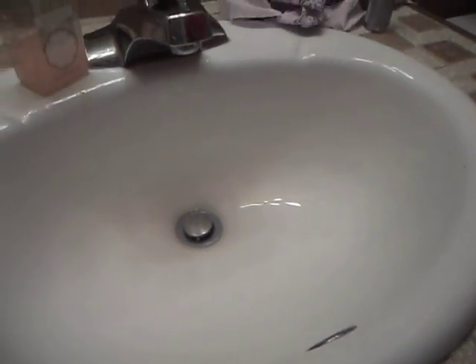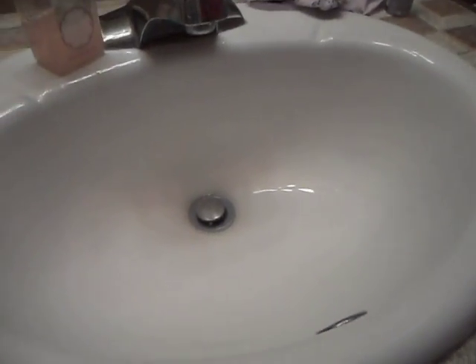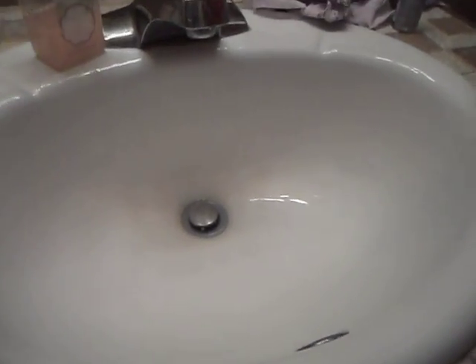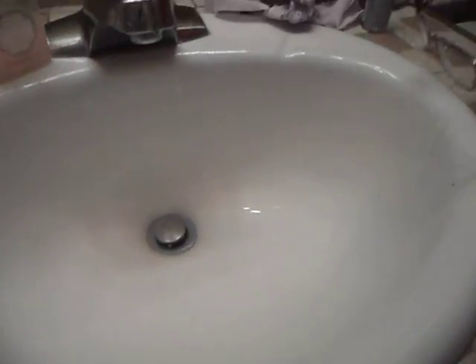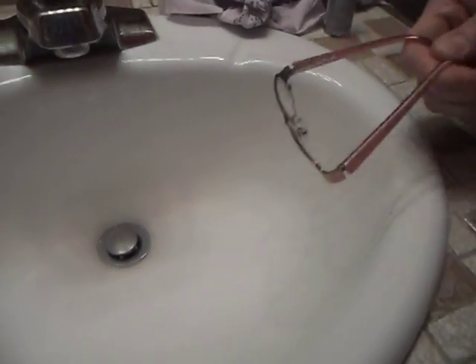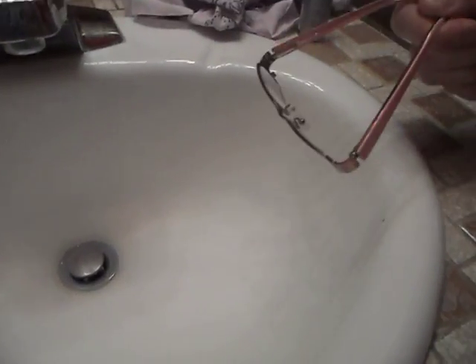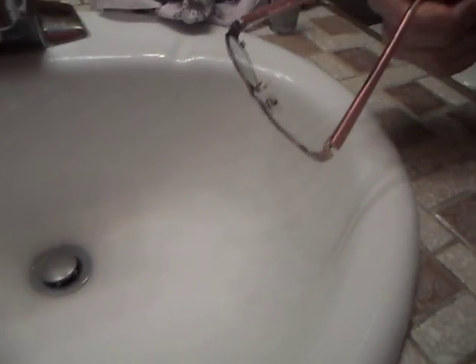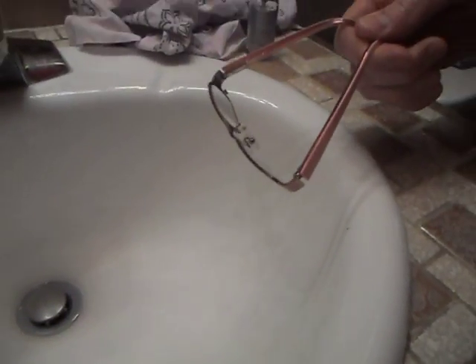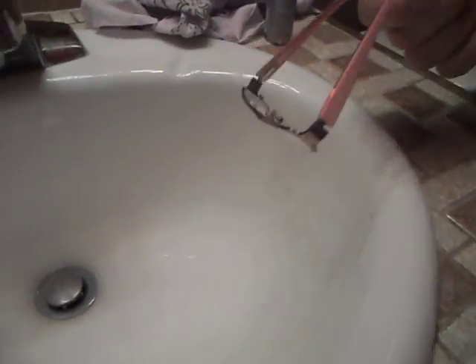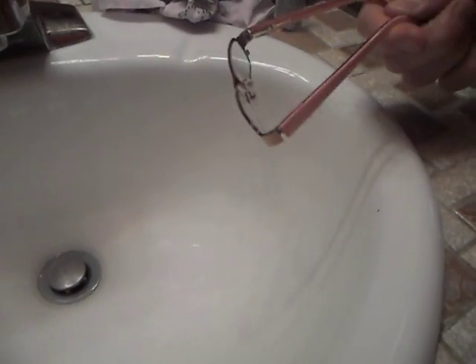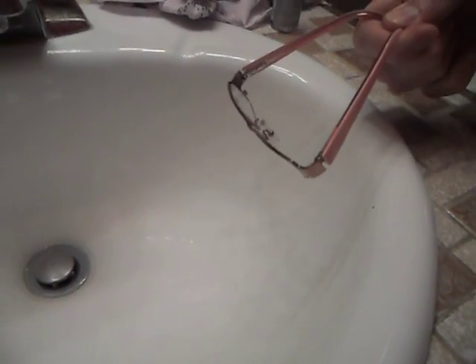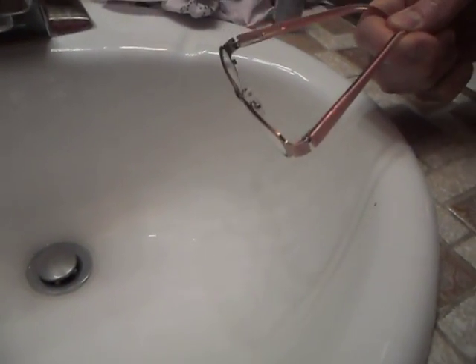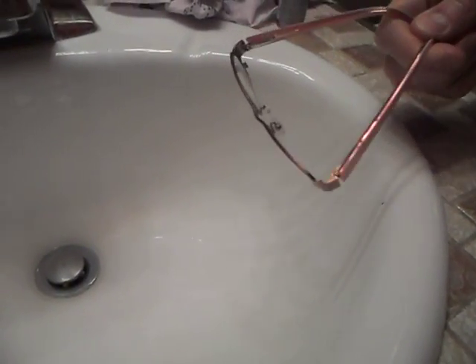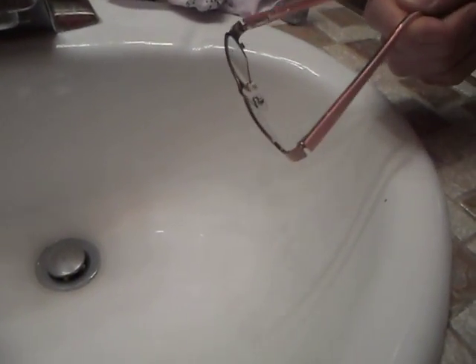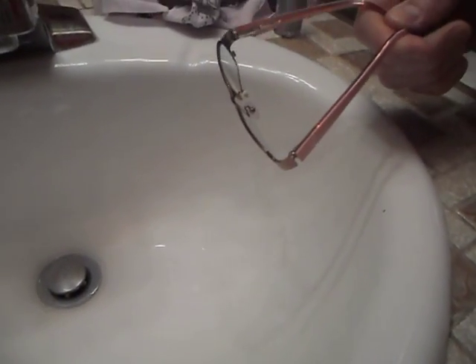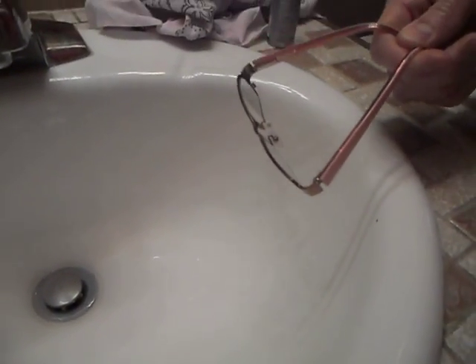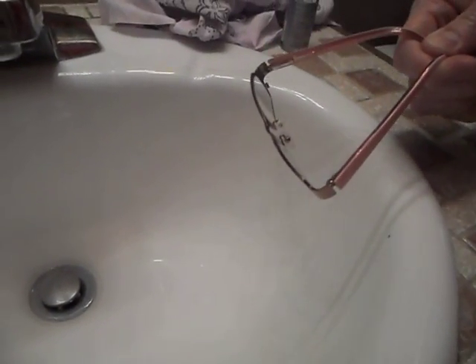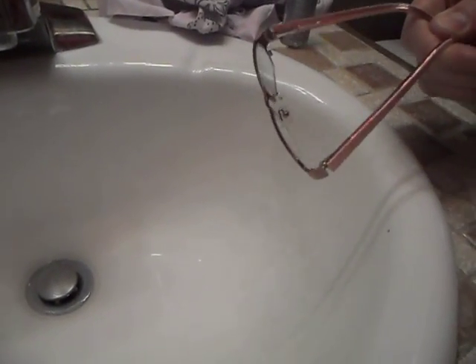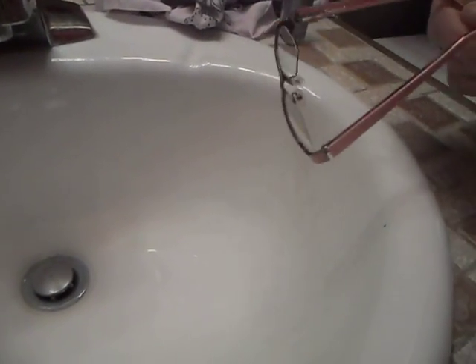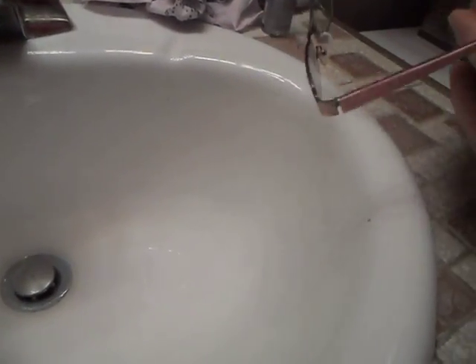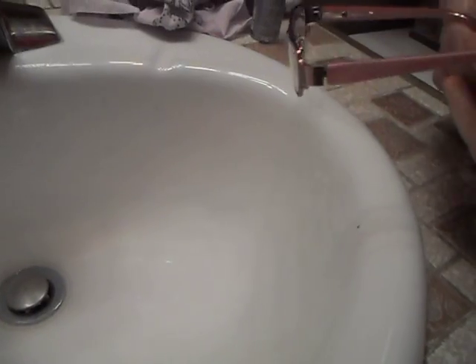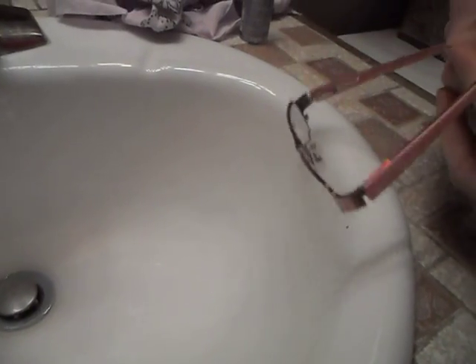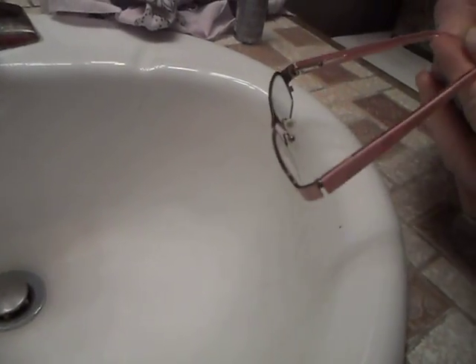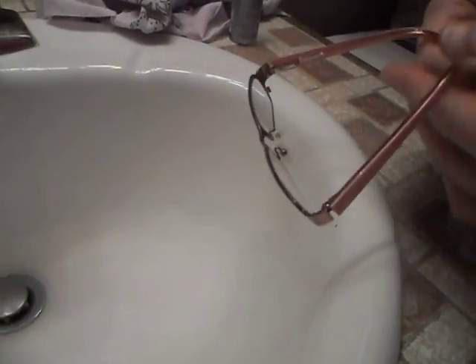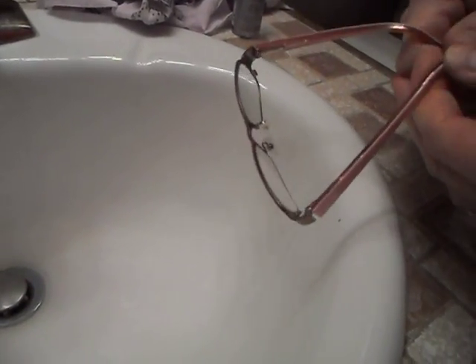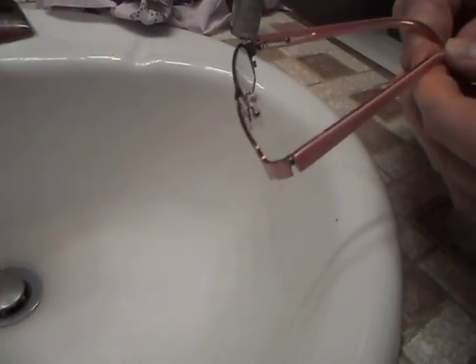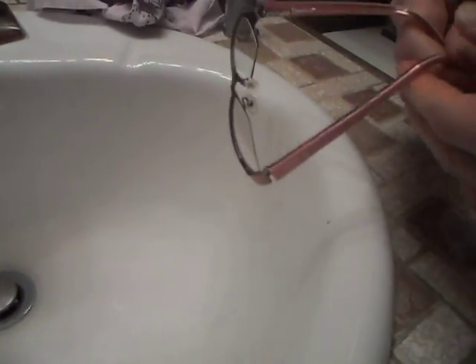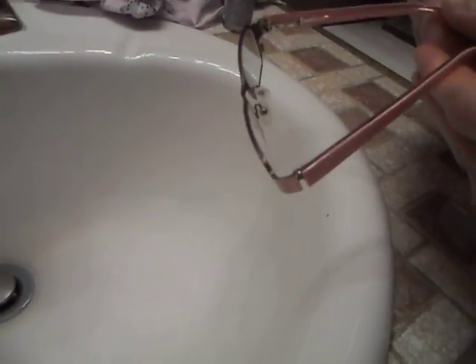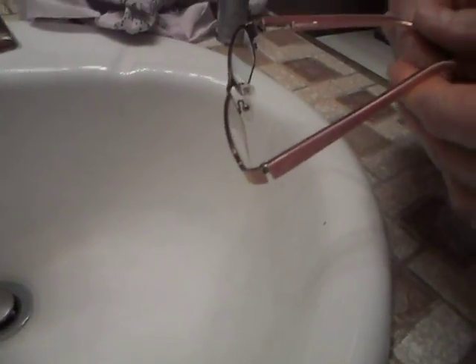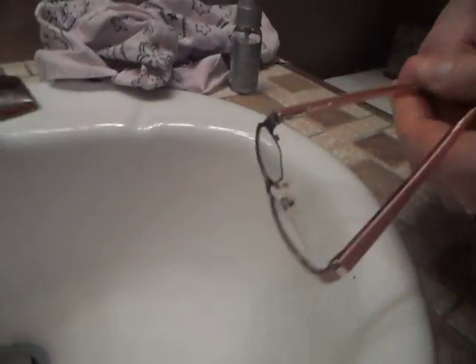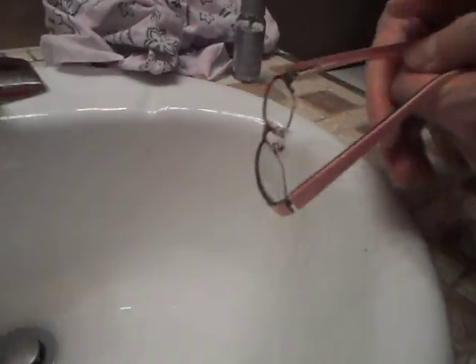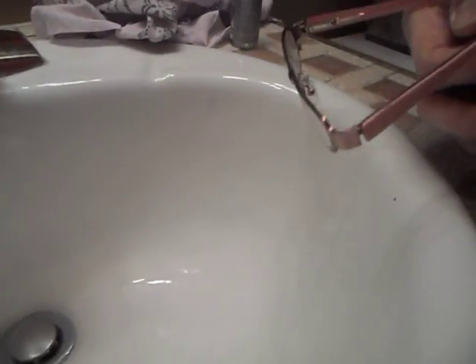We're going to talk about cleaning glasses. A lot of people like to breathe on their glasses or just wipe the glasses dry on their shirt. The problem with that is that the glasses end up getting smeared, or the lenses get scratched.